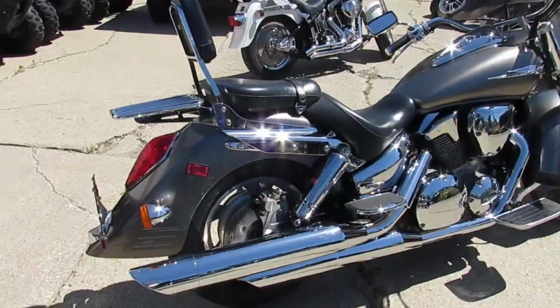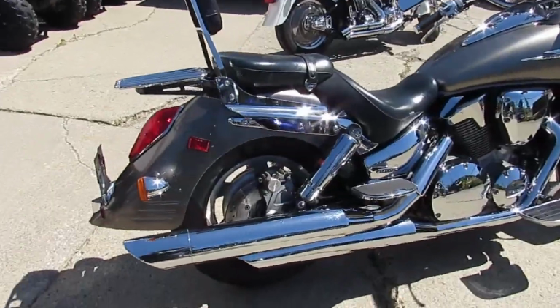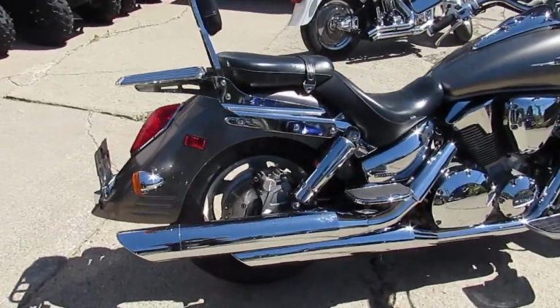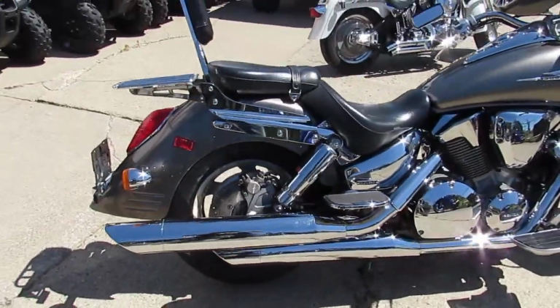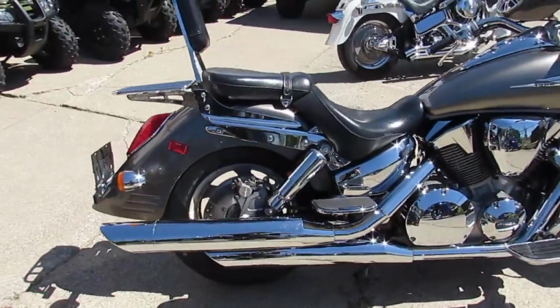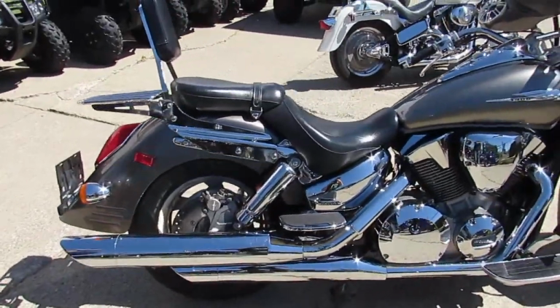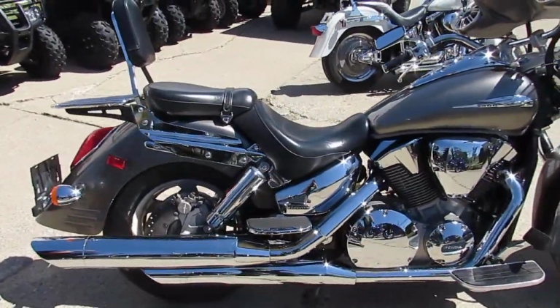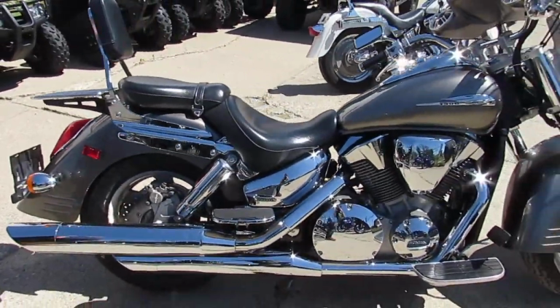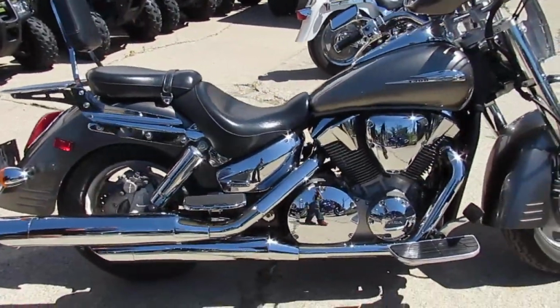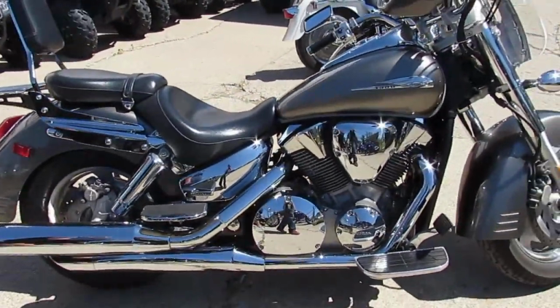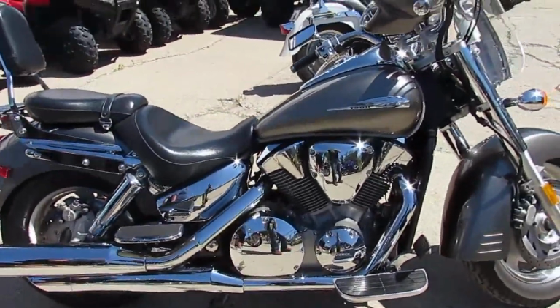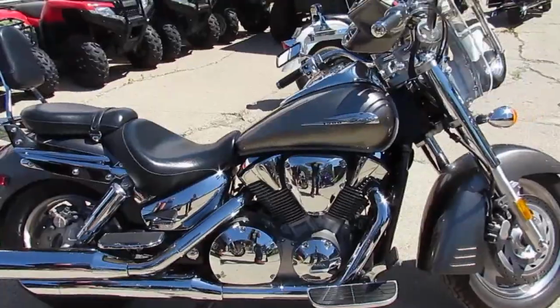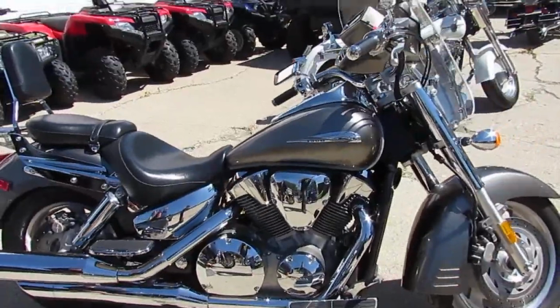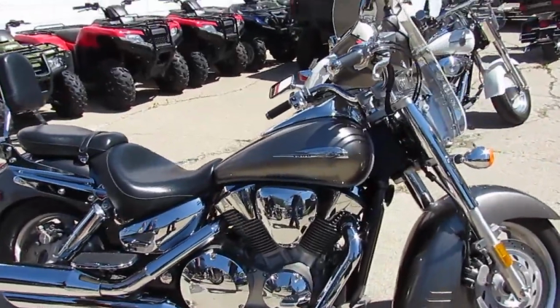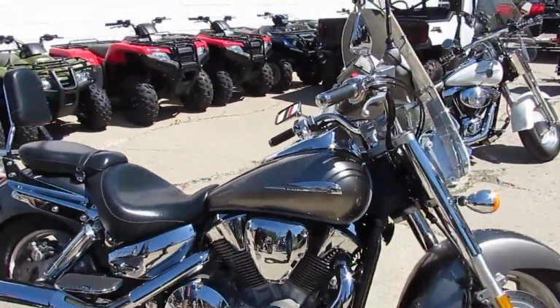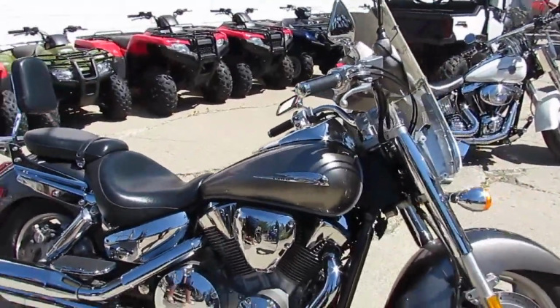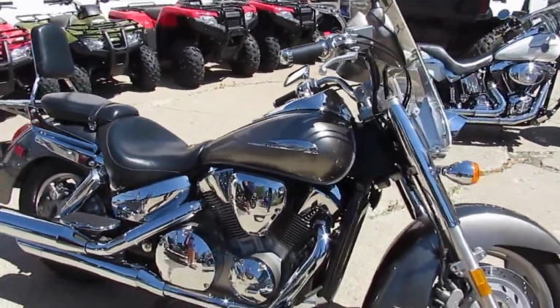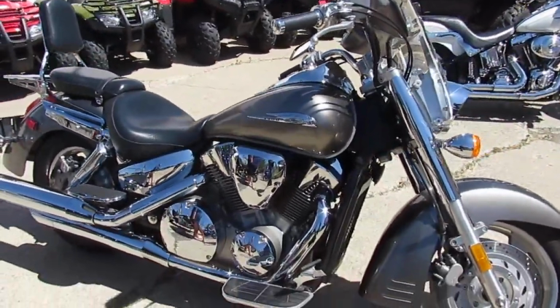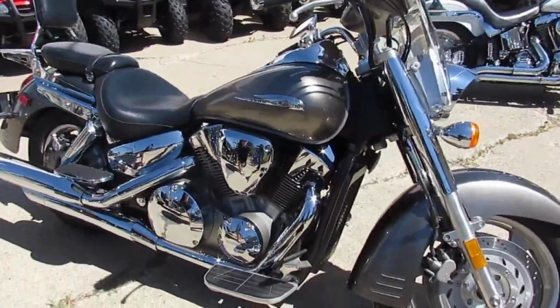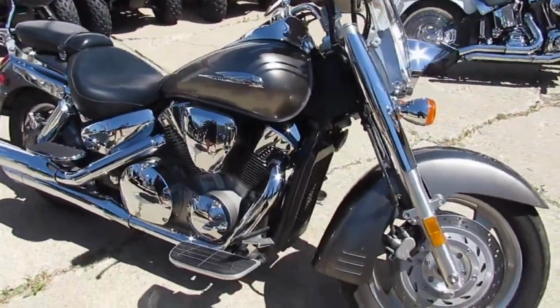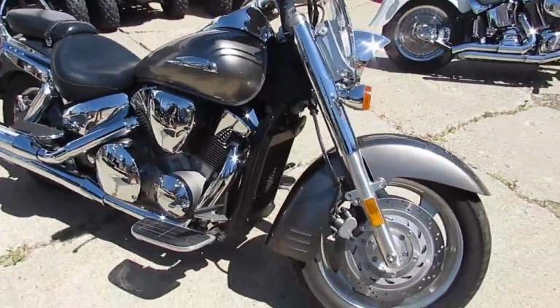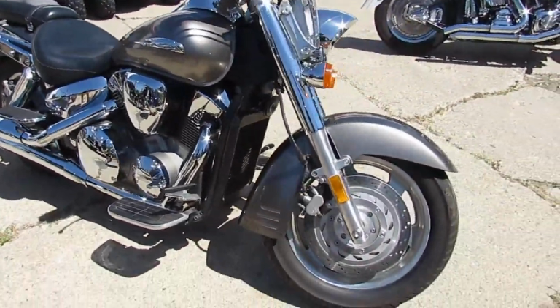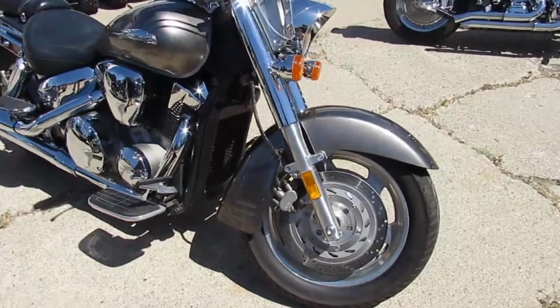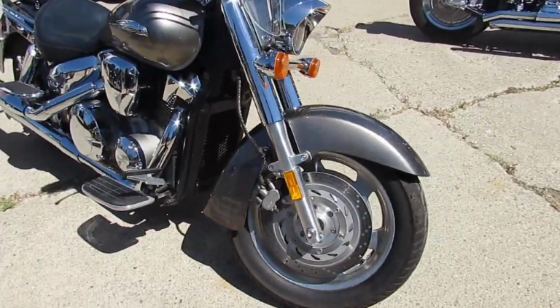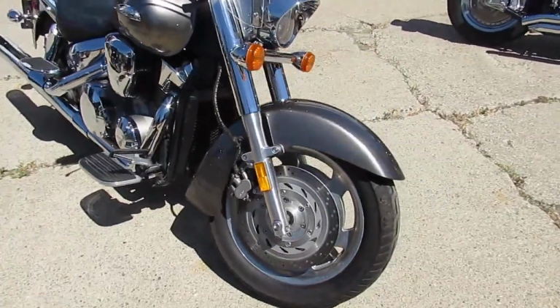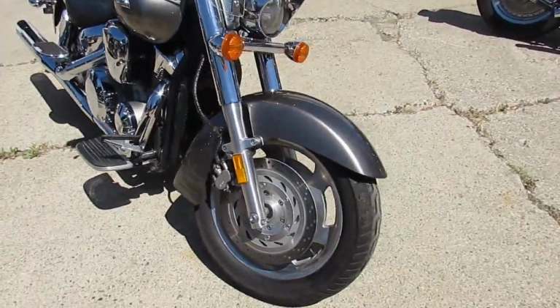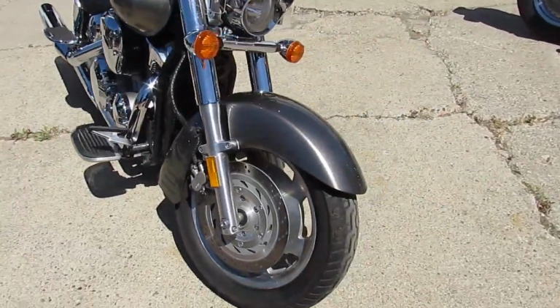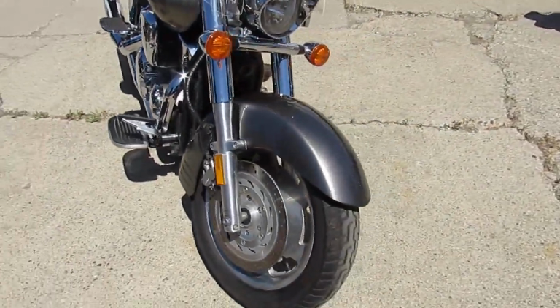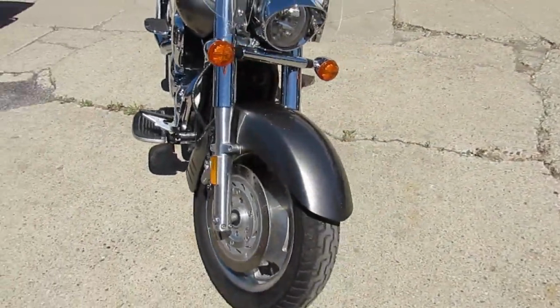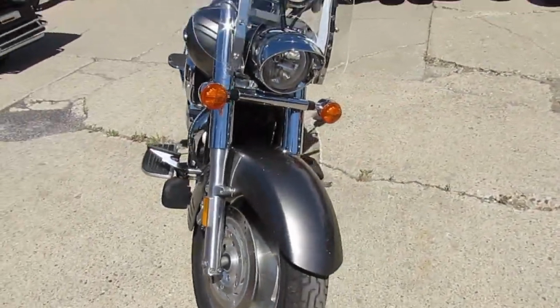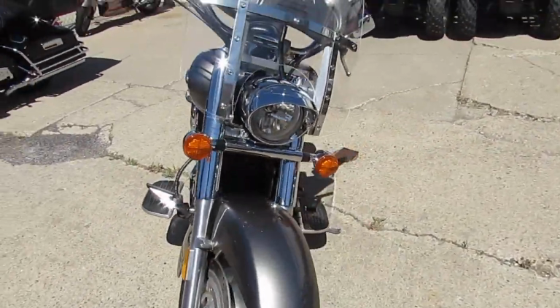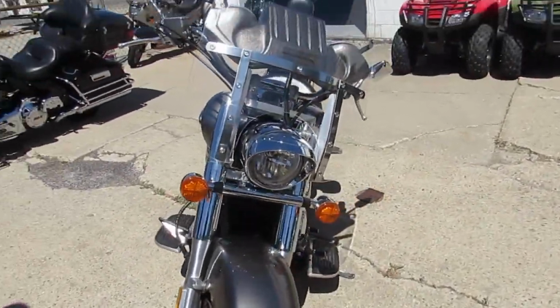This 2007 Honda VTX 1300 Retro is sharp. It's got the pewter paint, tons of chrome, windshield, backrest, luggage rack, and it comes with a JVC stereo with speakers. You guys can crank up the radio and hit the open road on this one.